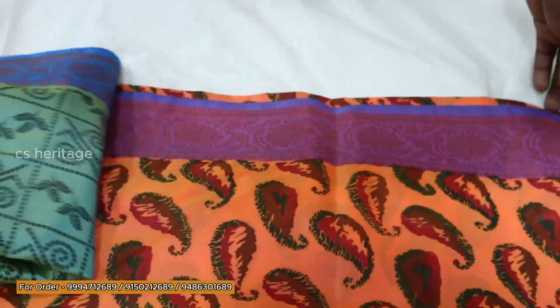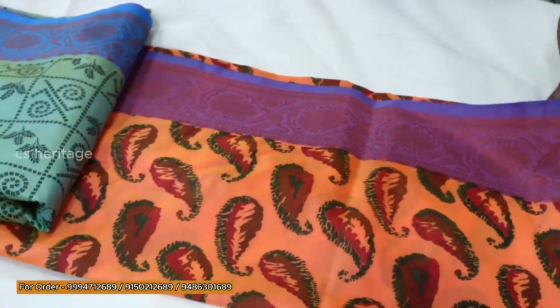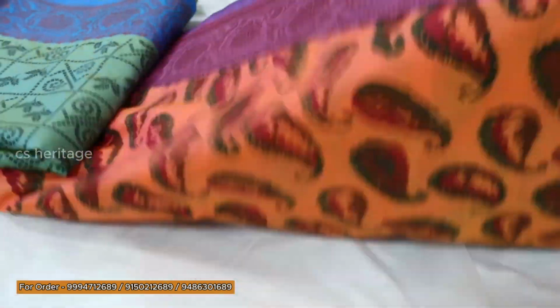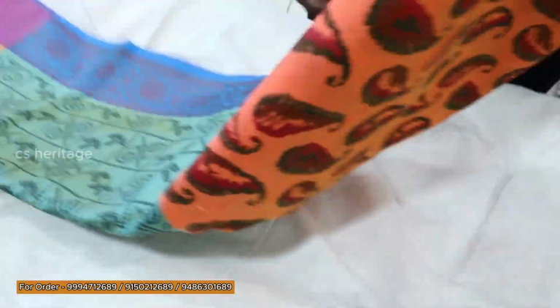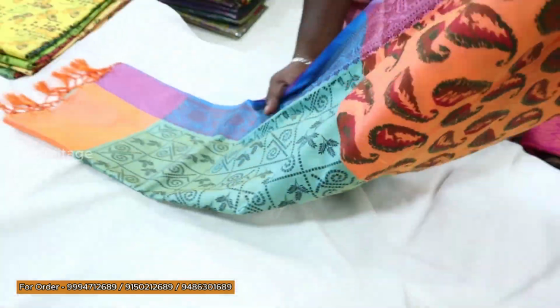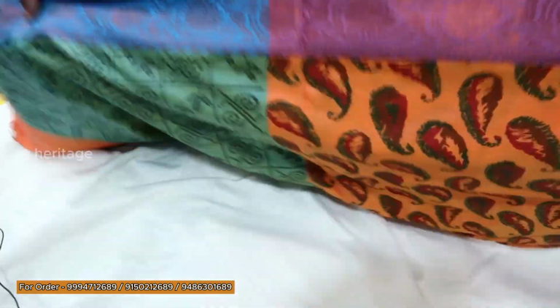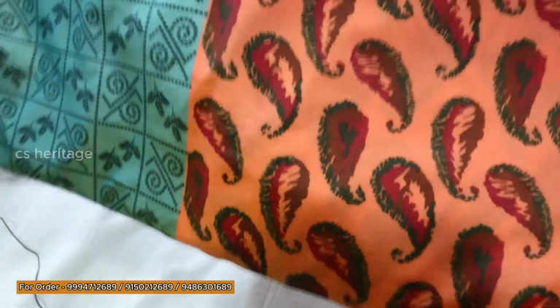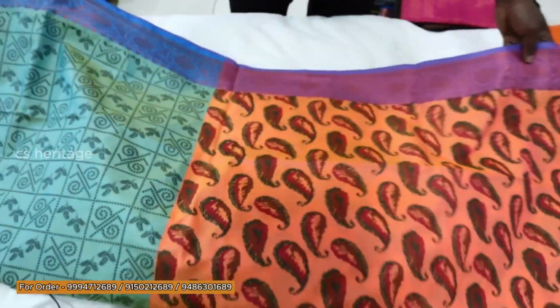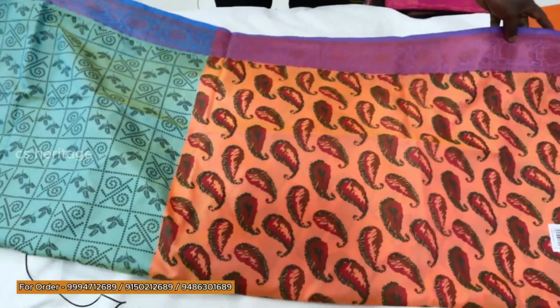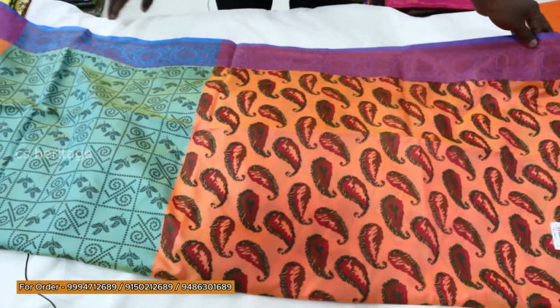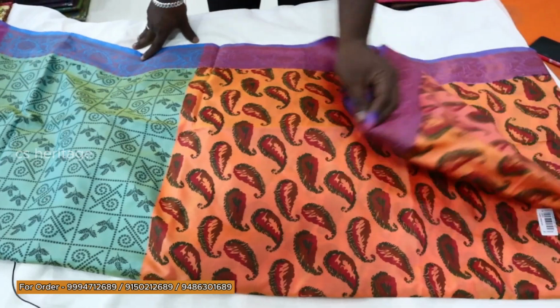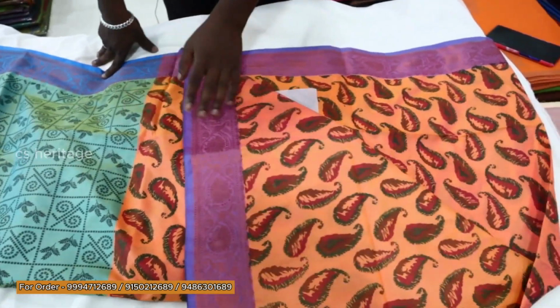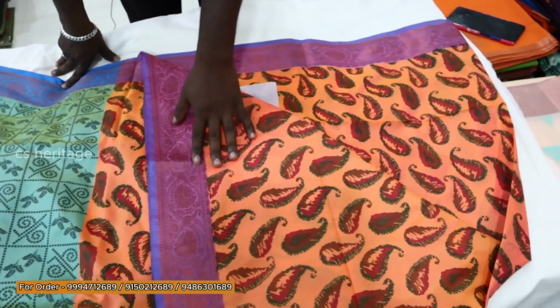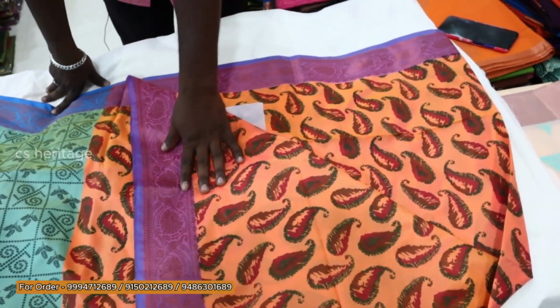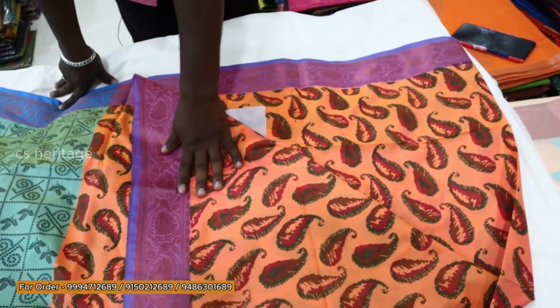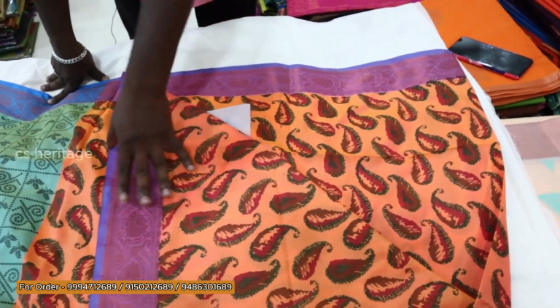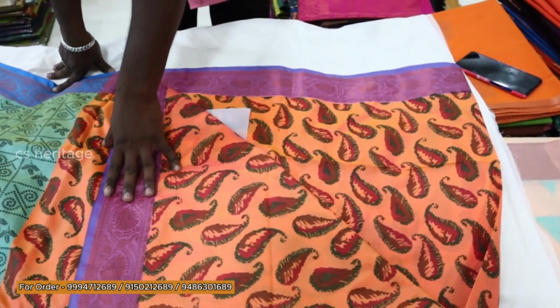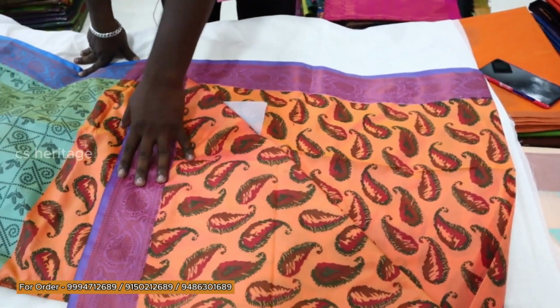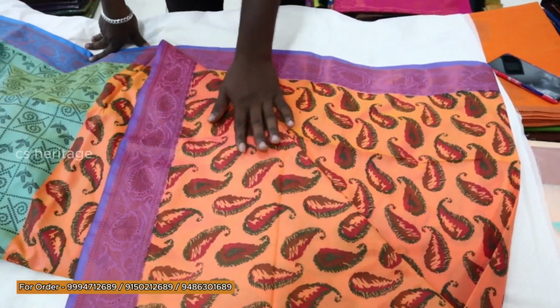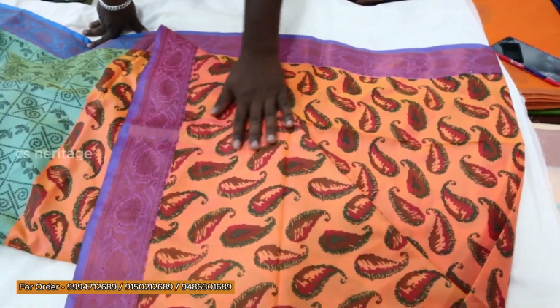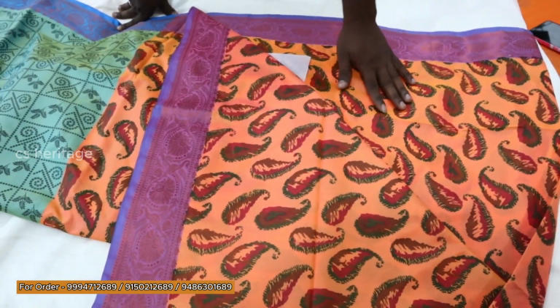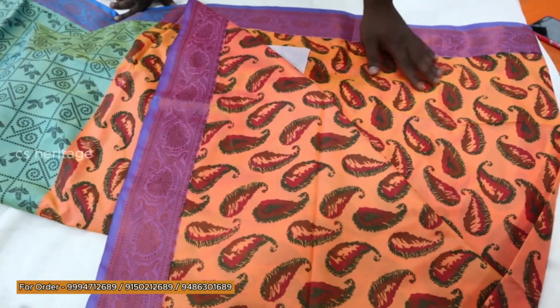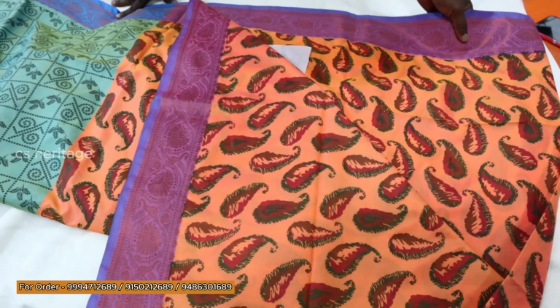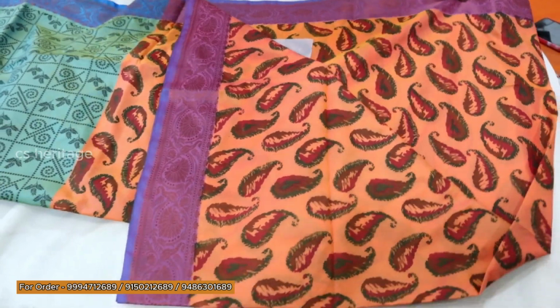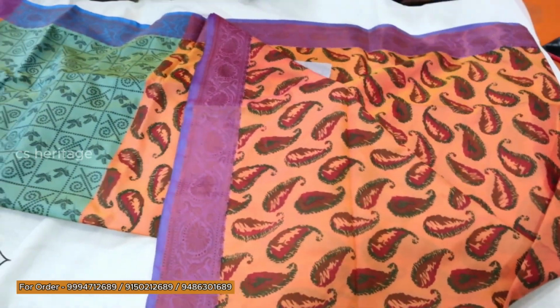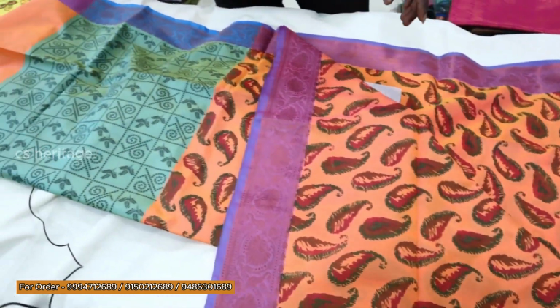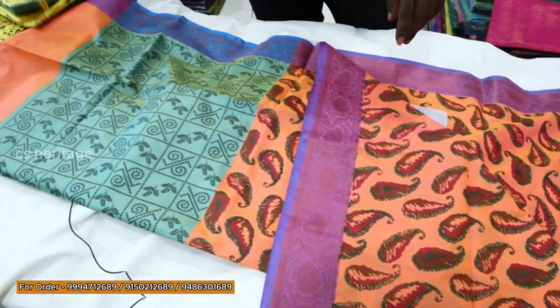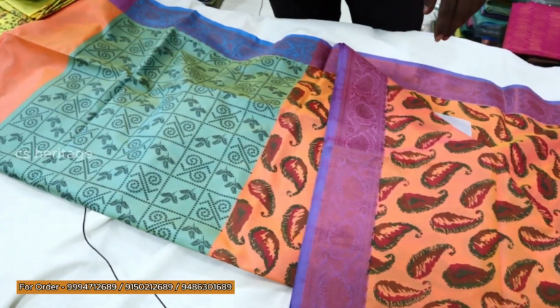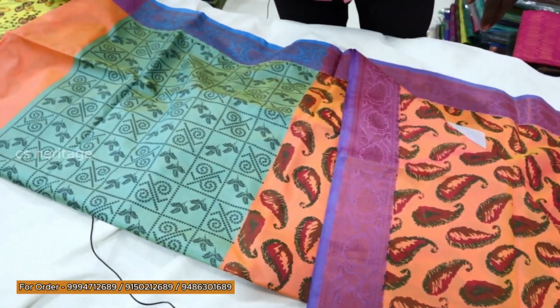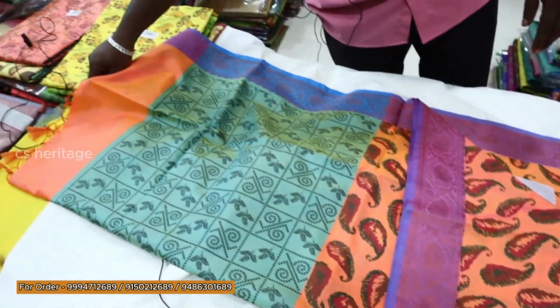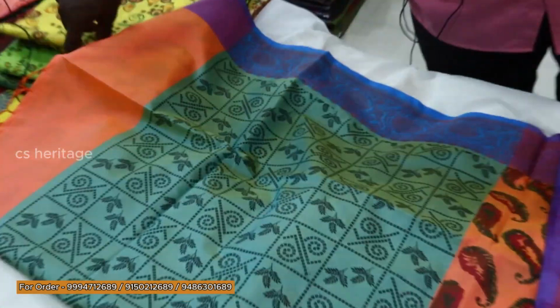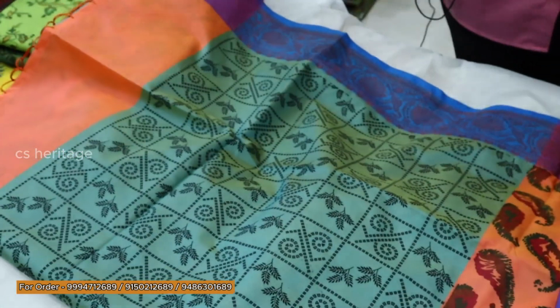We can try to print it and you can try to paint it. You can try to paint a black color. You can try to print it. The design comes in a different color.